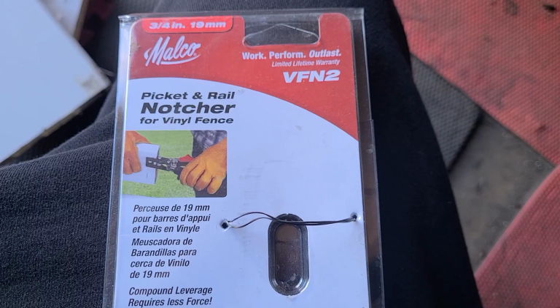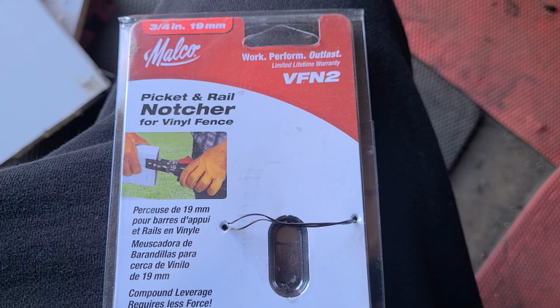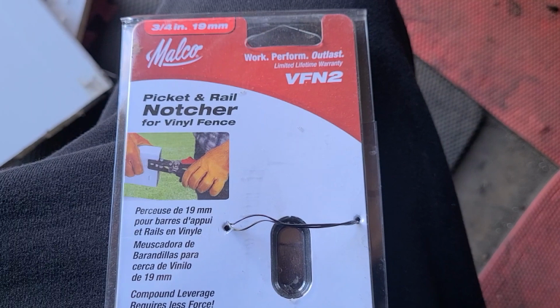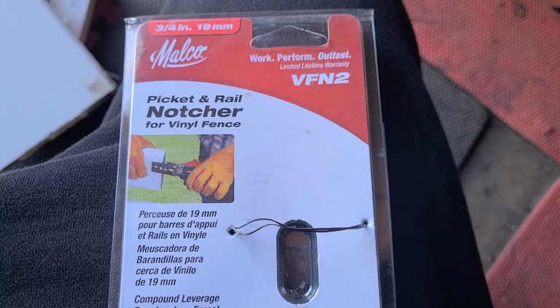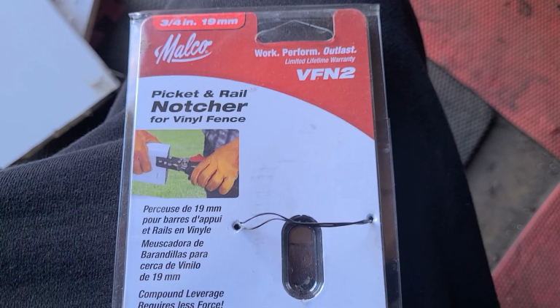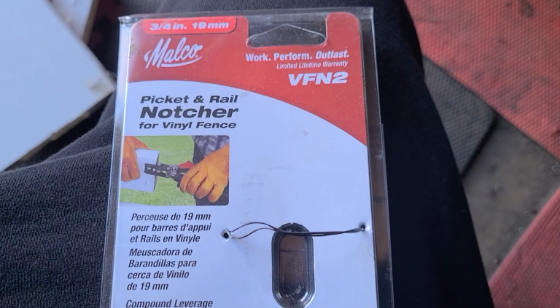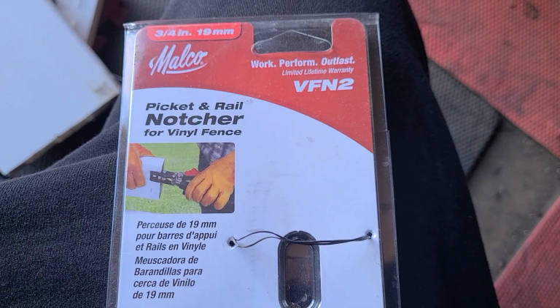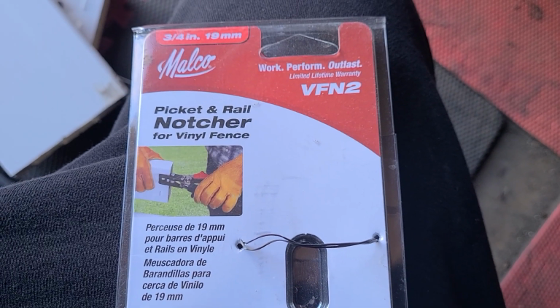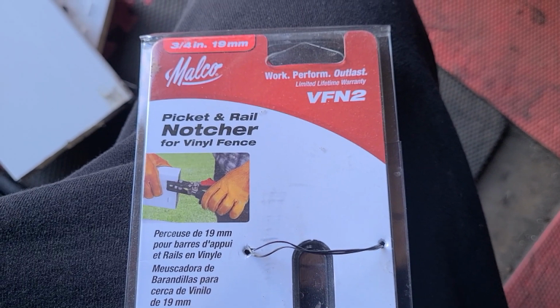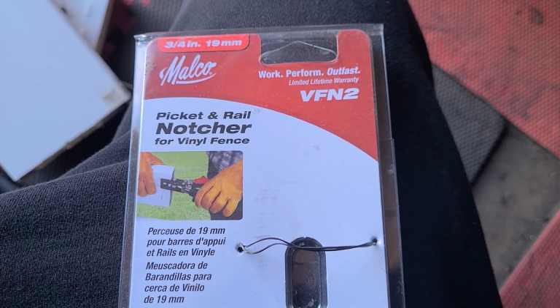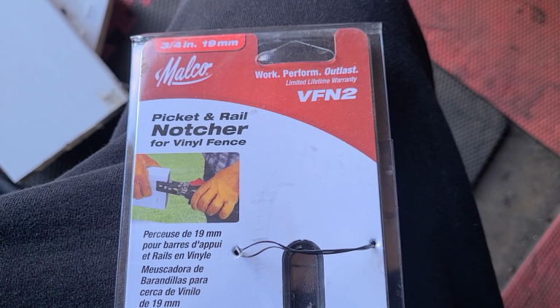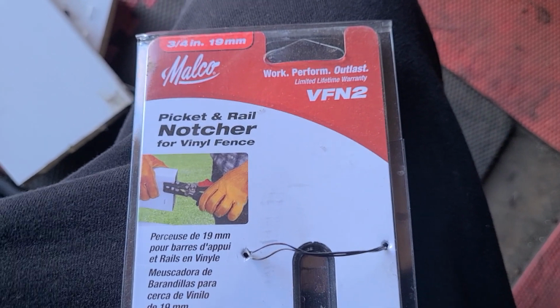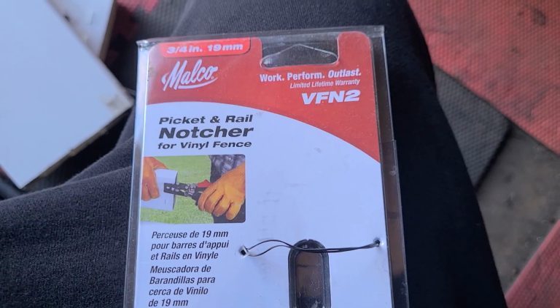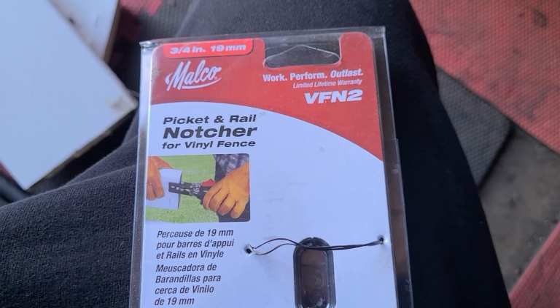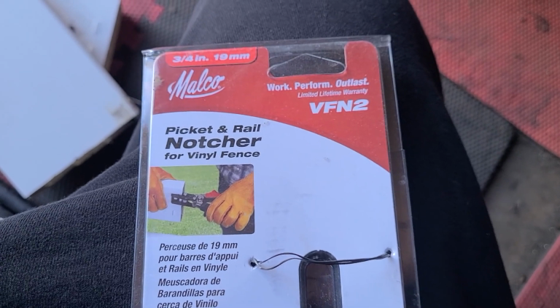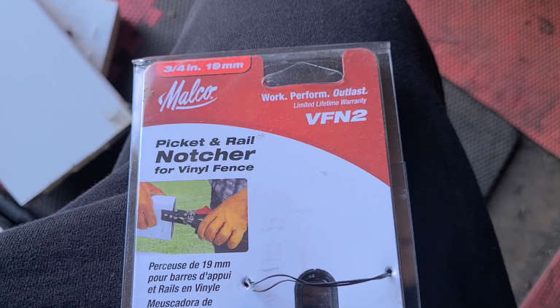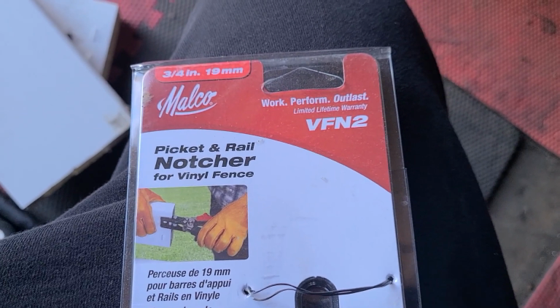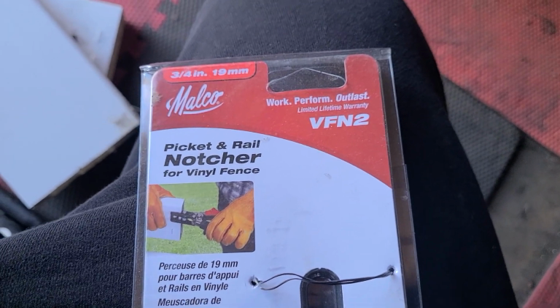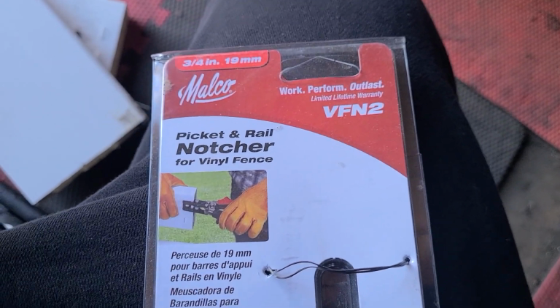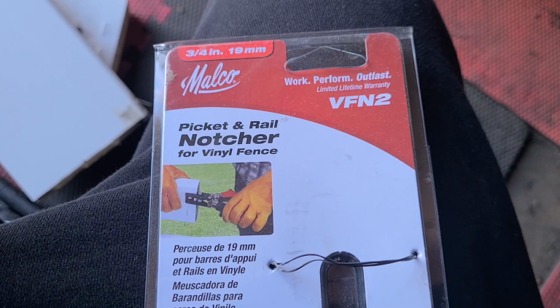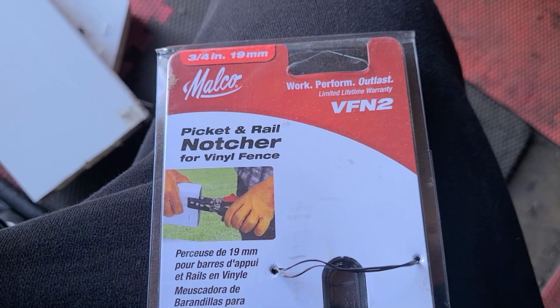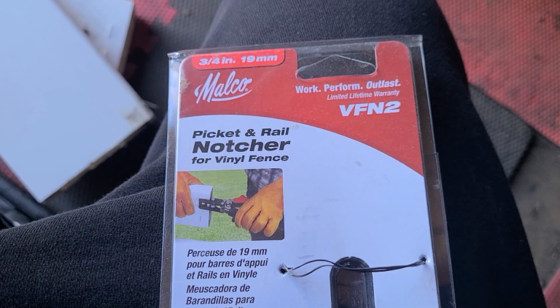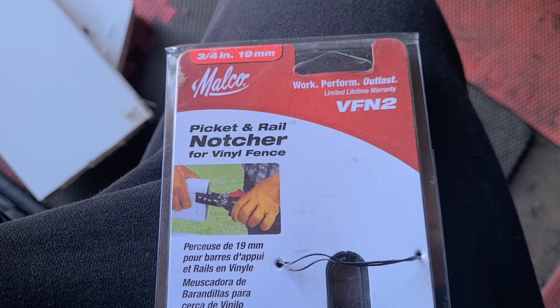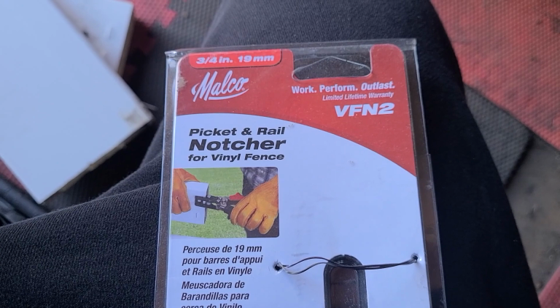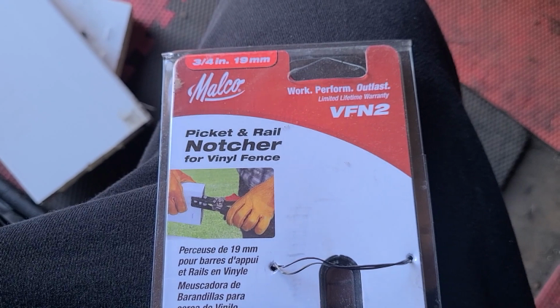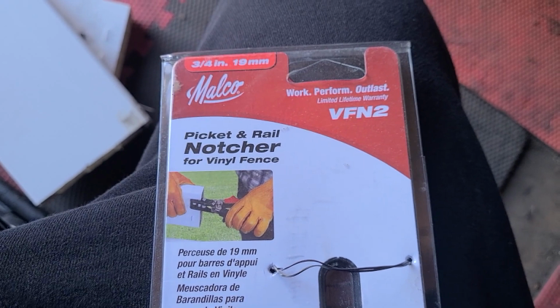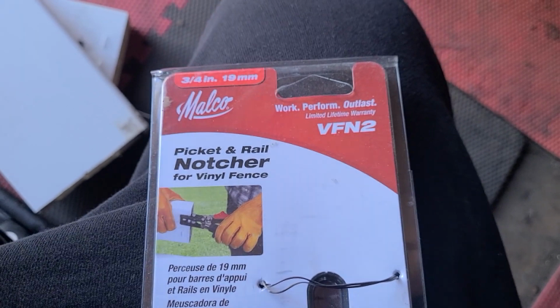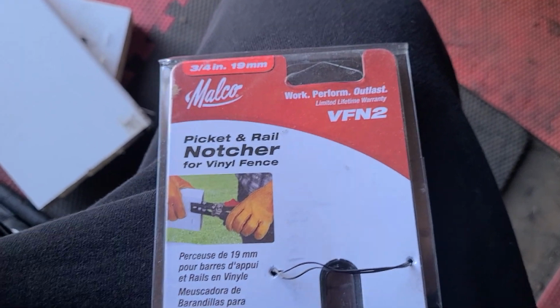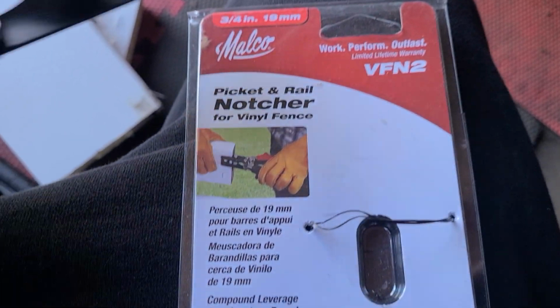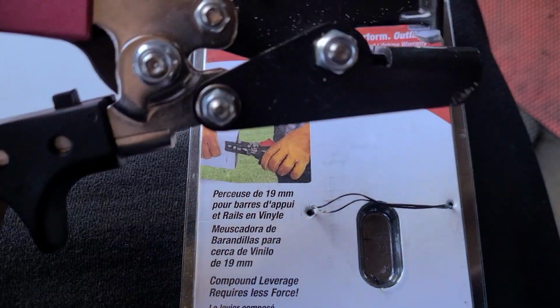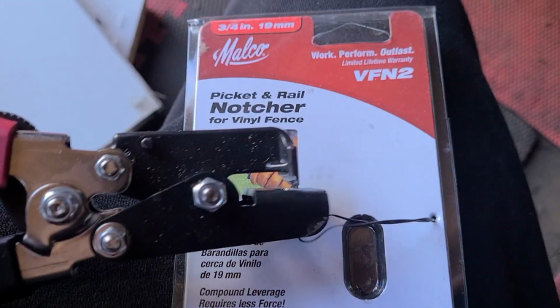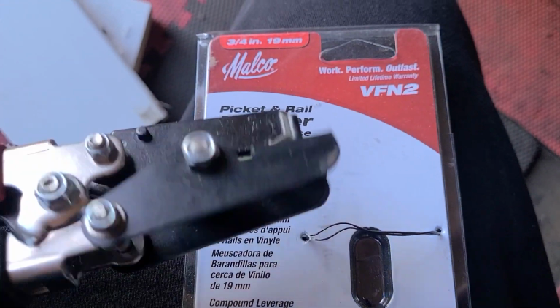What's going on YouTube, today's review is the picket rail bracket for the vinyl fence. I purchased this on Amazon — I think I paid maybe around 89 to 90 bucks.